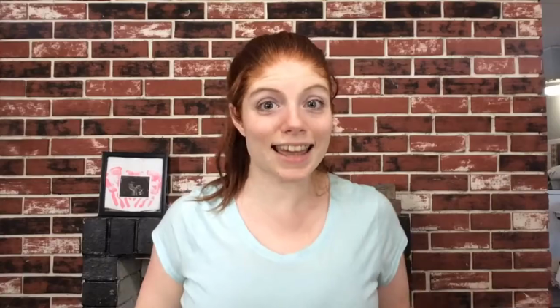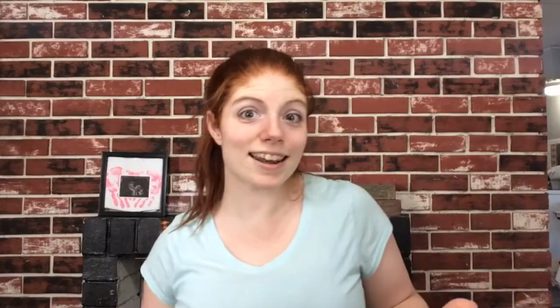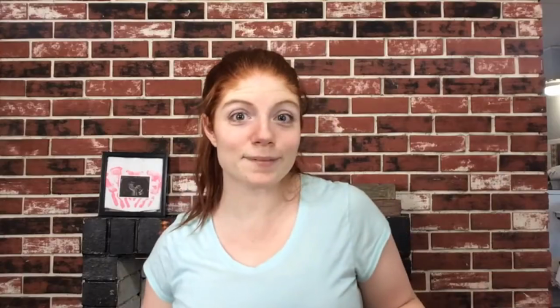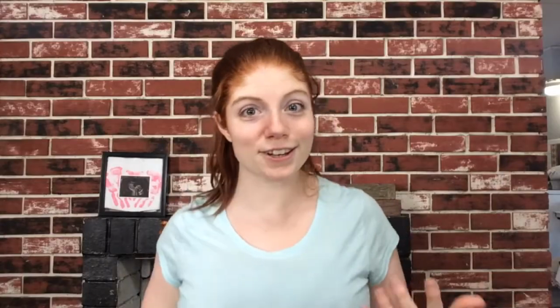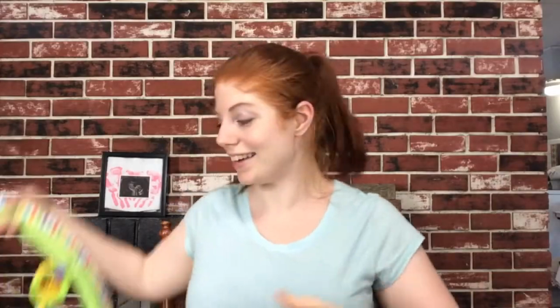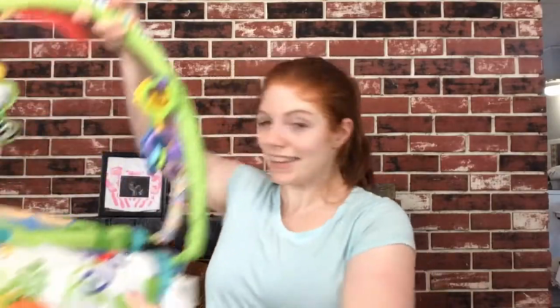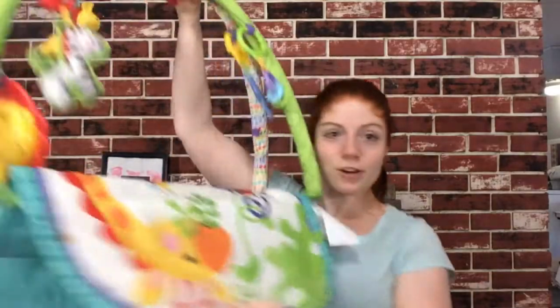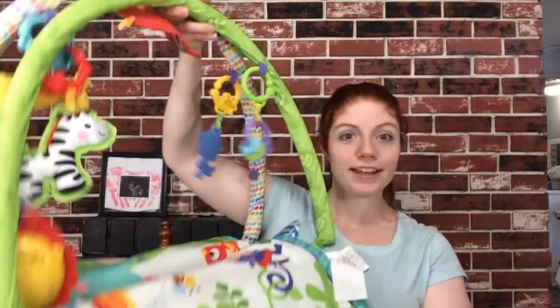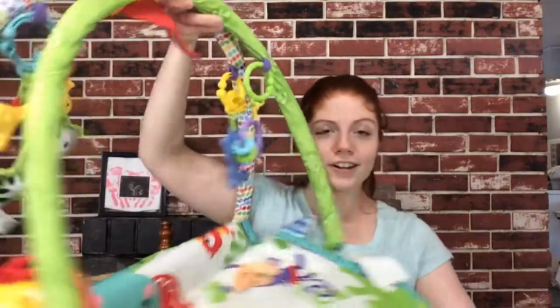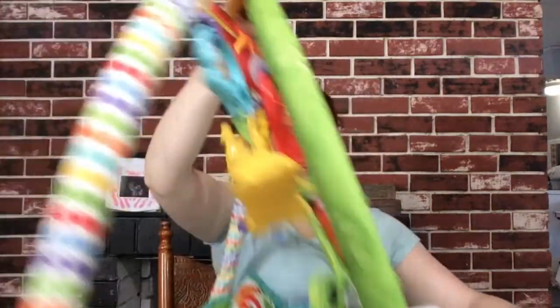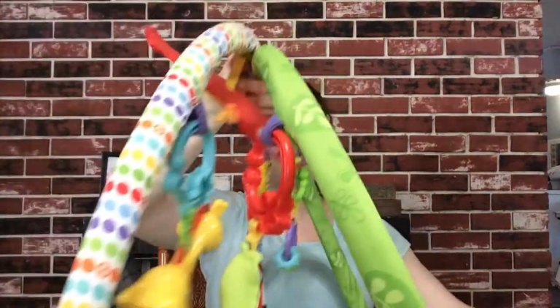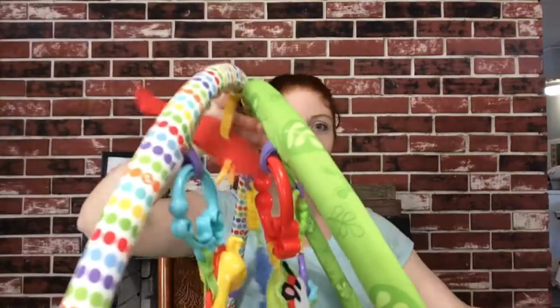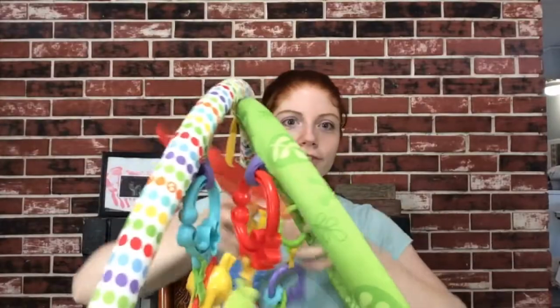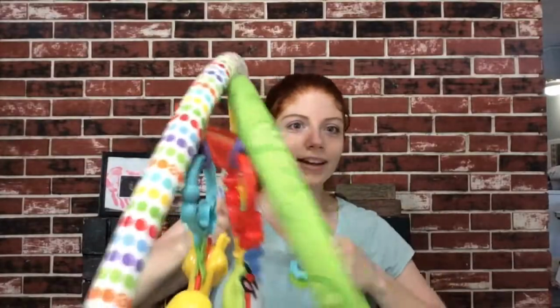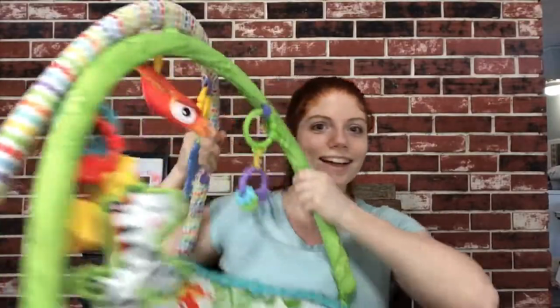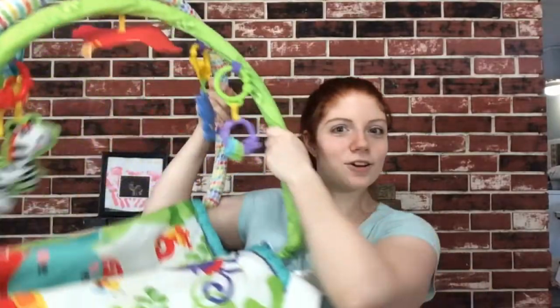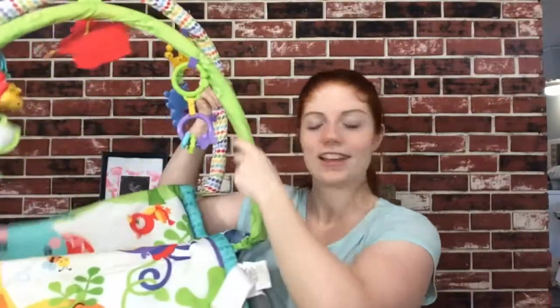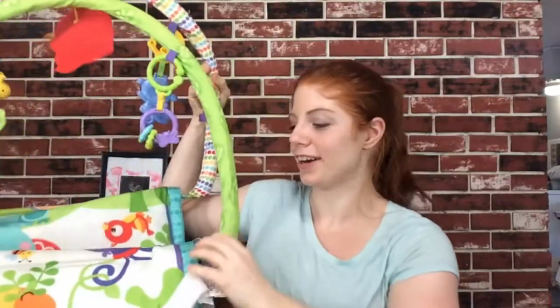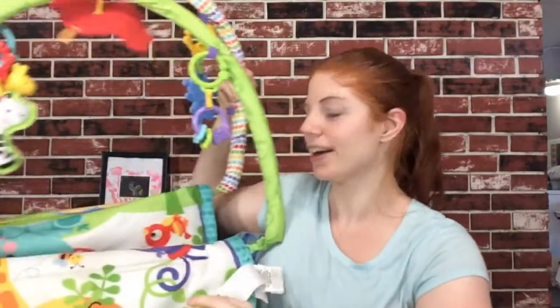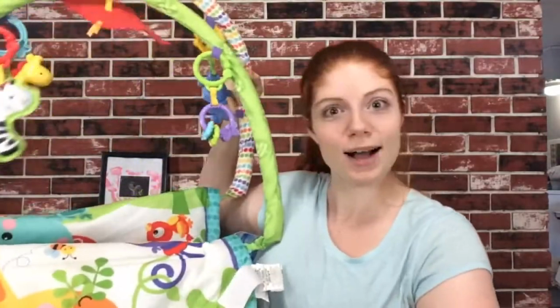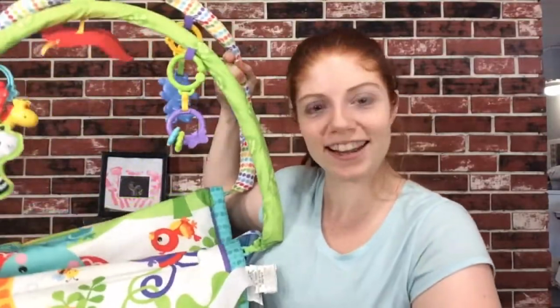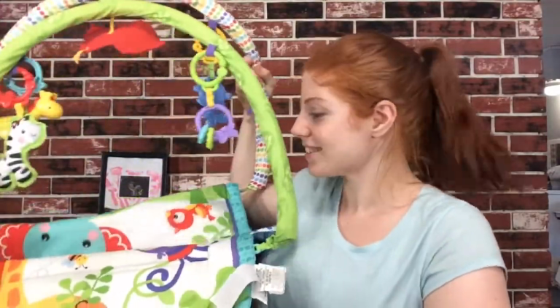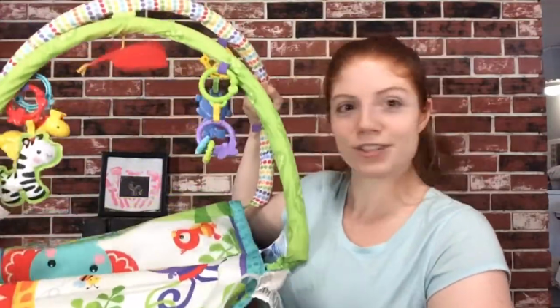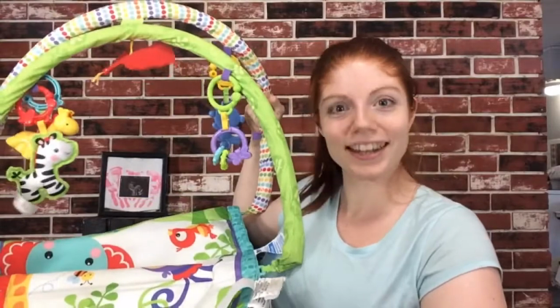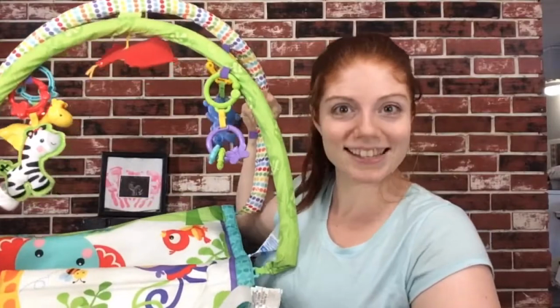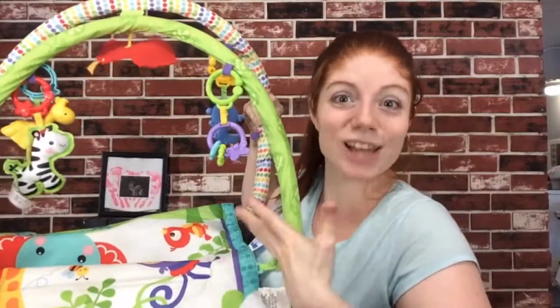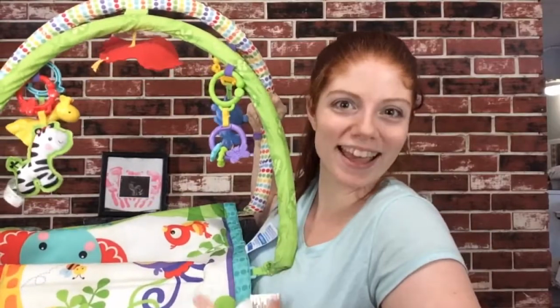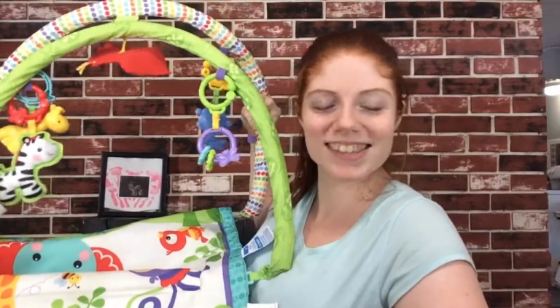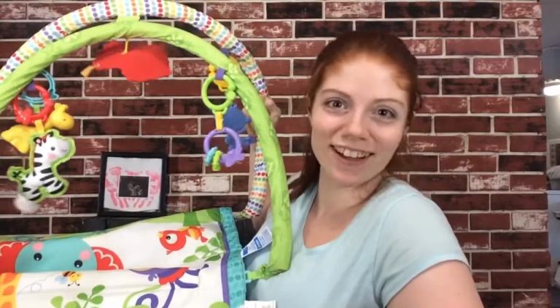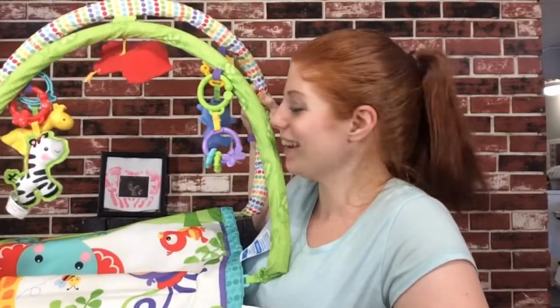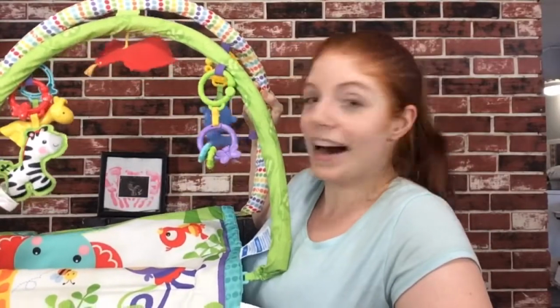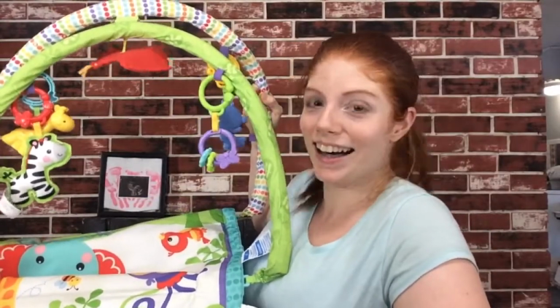The next item I'm going to show you guys is her play yard. I can't show it to you that way, I'm sorry. I'm just going to hold it like this in this awkward angle.